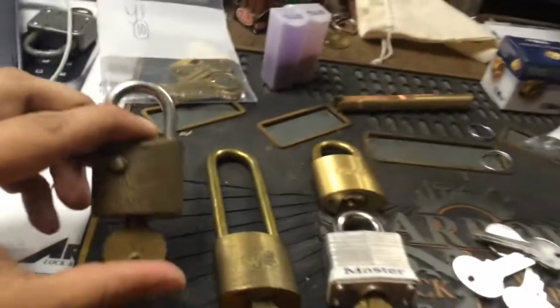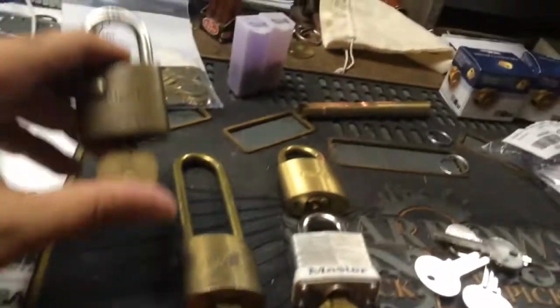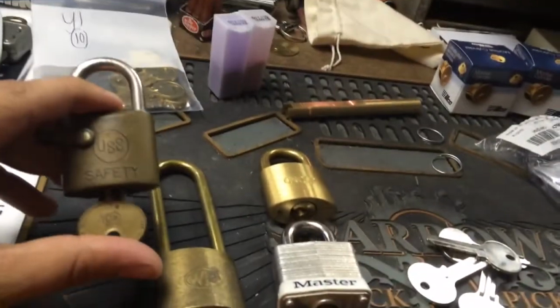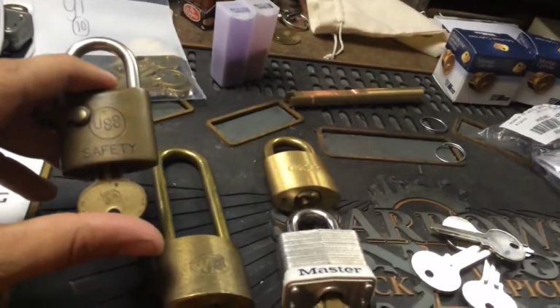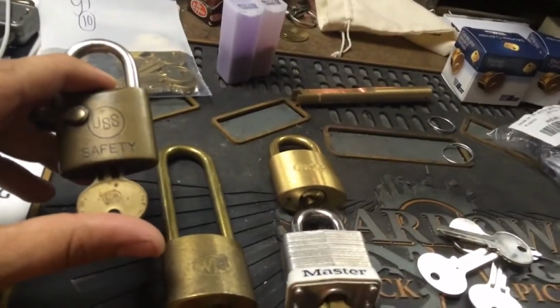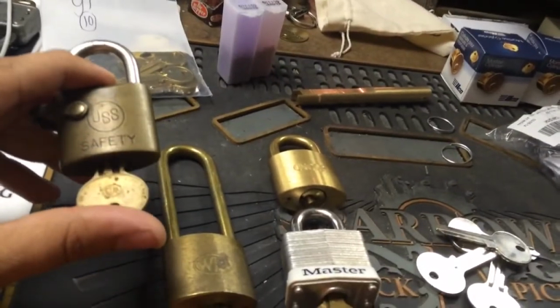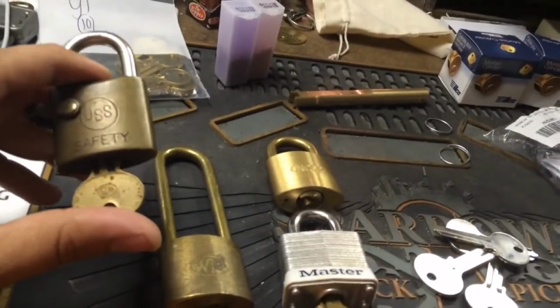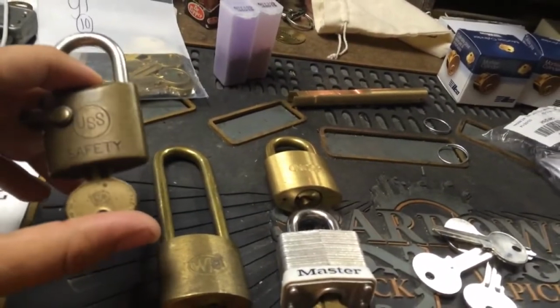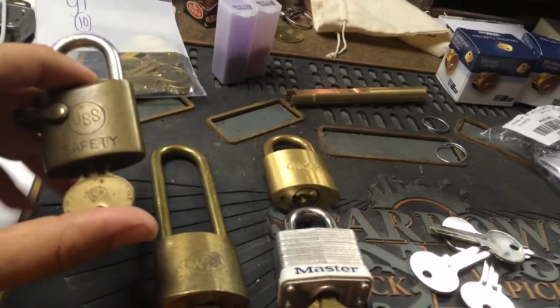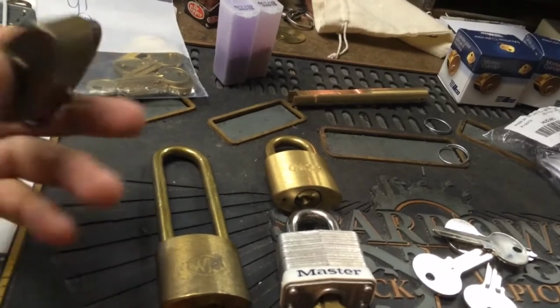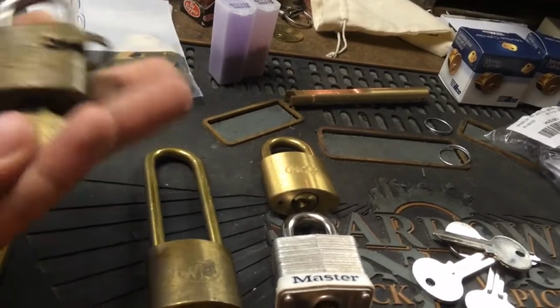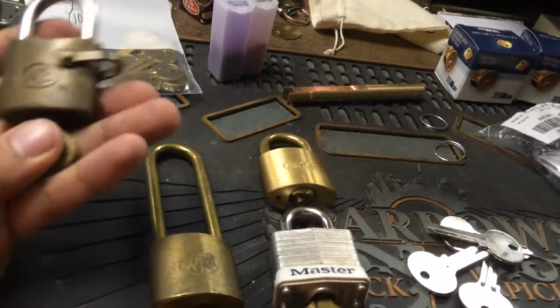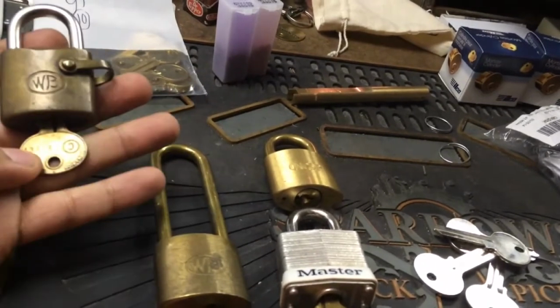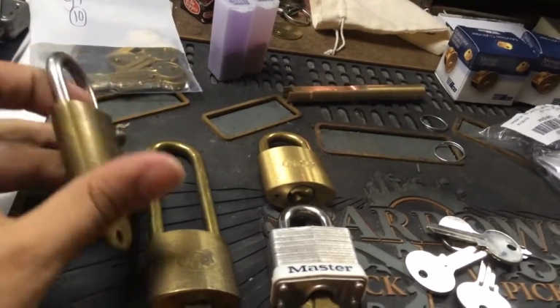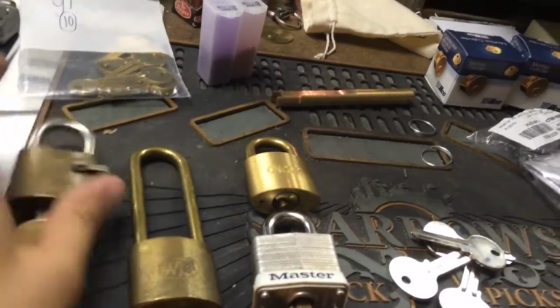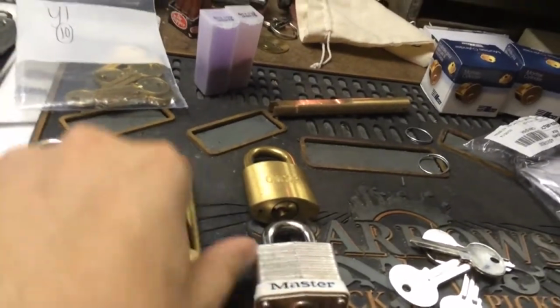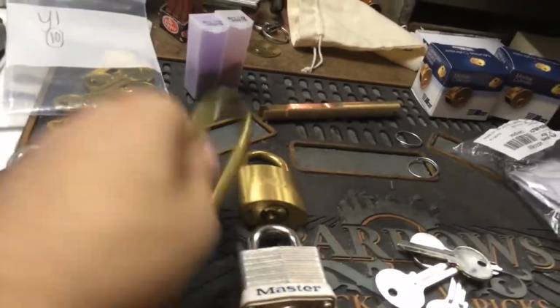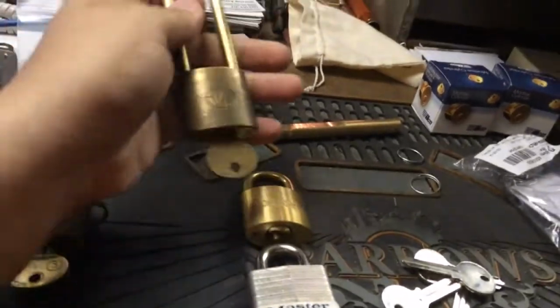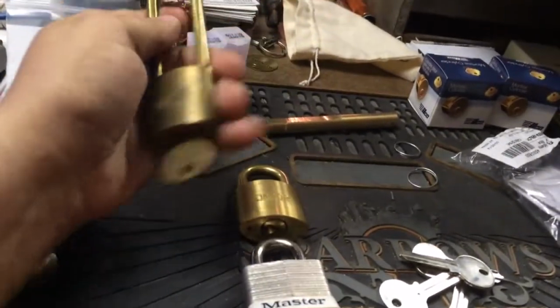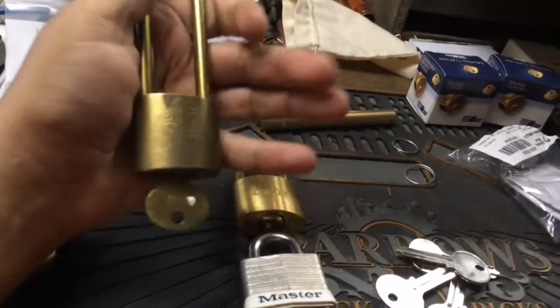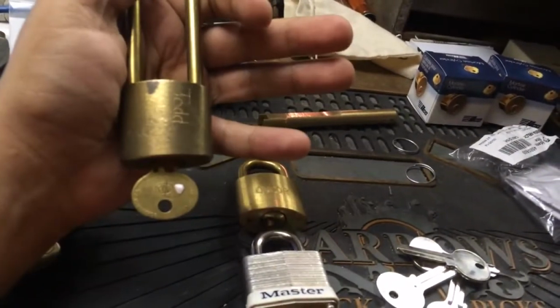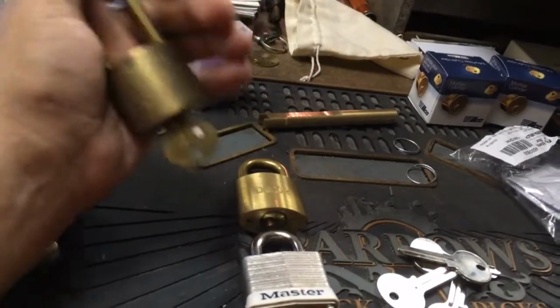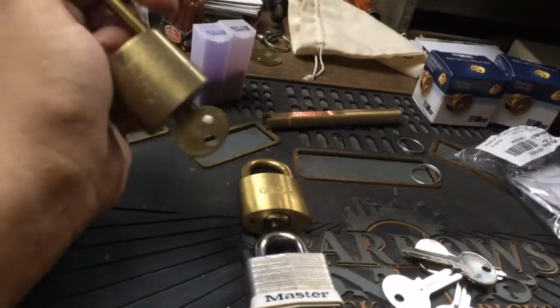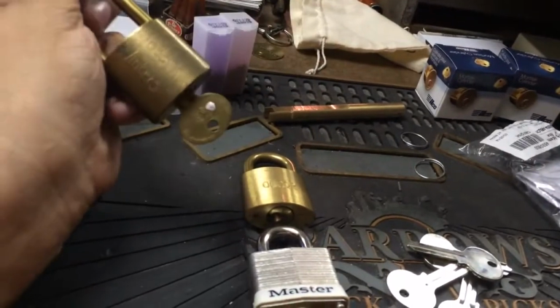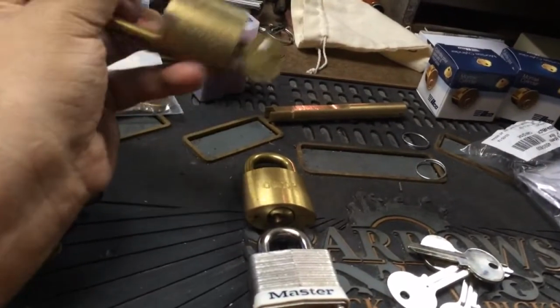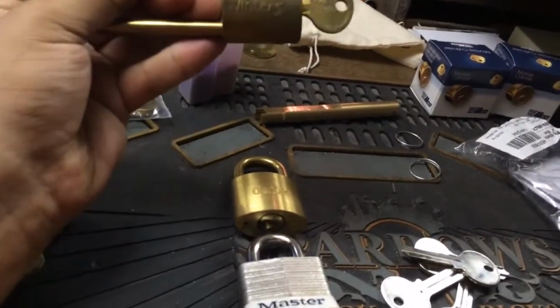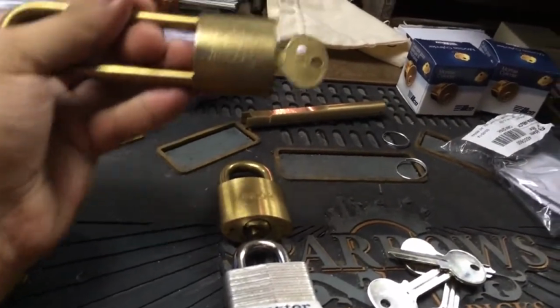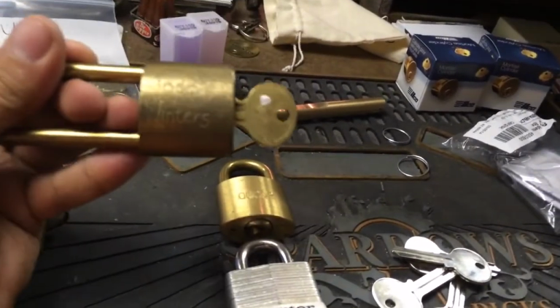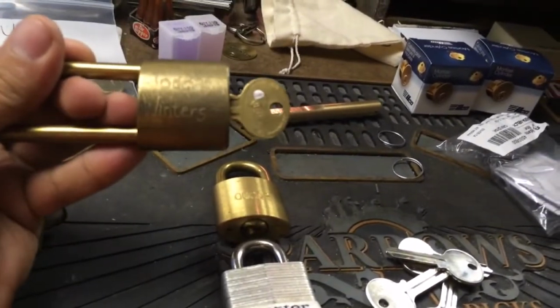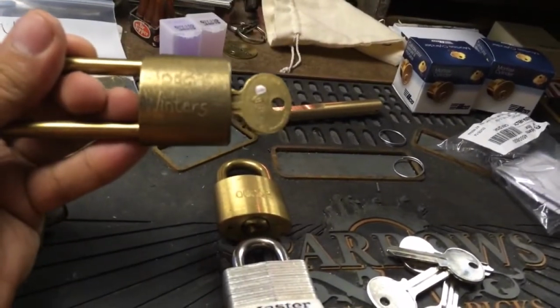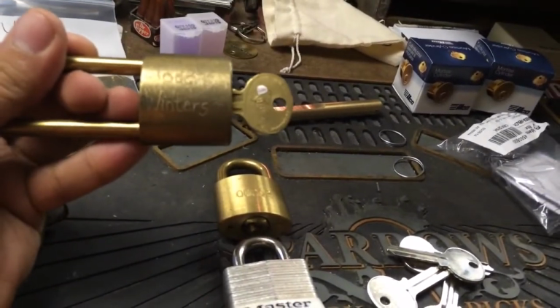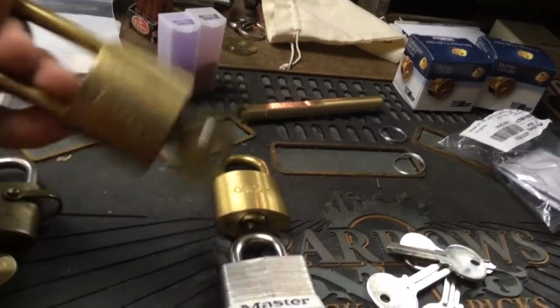Got this WB — this is a USS, United States Steel Safety, C-keyway, along with a long shackle A-keyway. Says Todd Winters on it, so I hope he's not missing his lock.